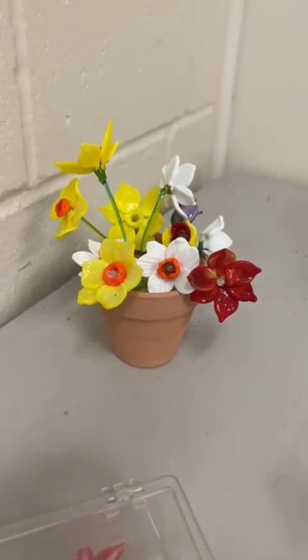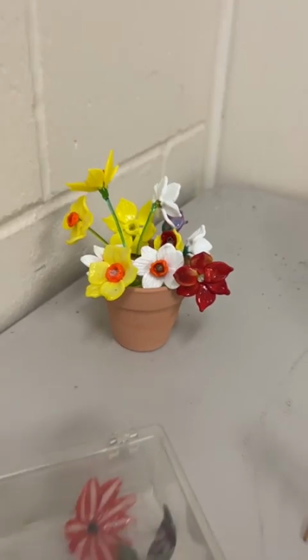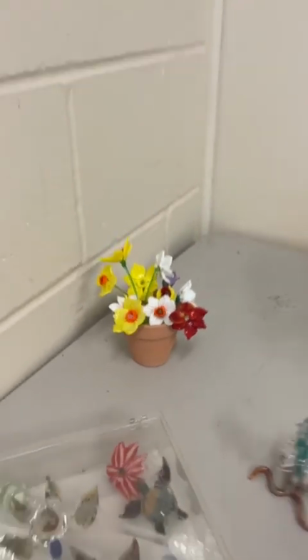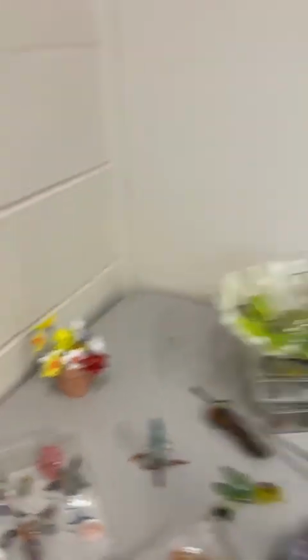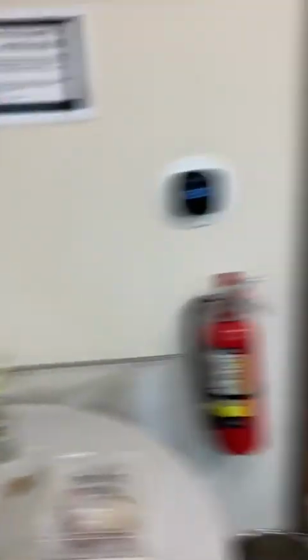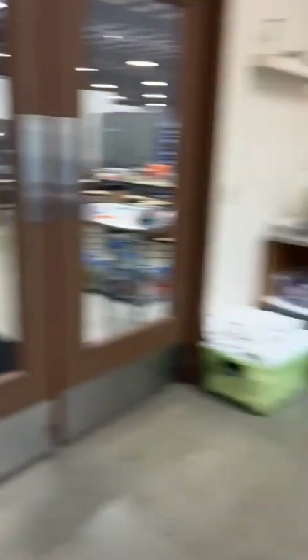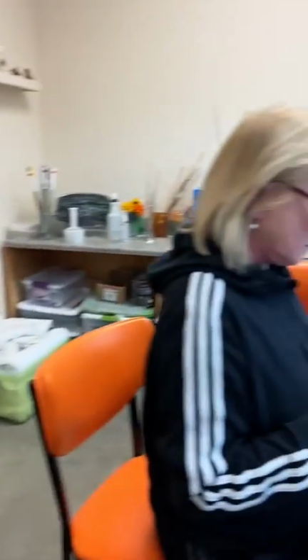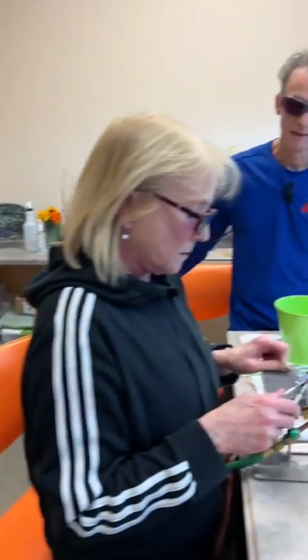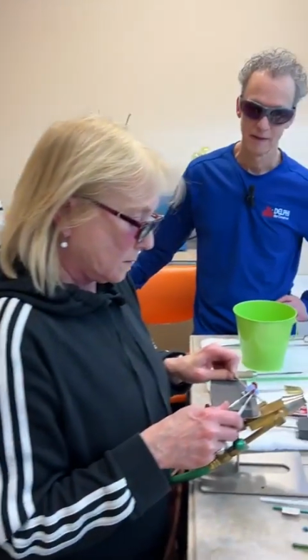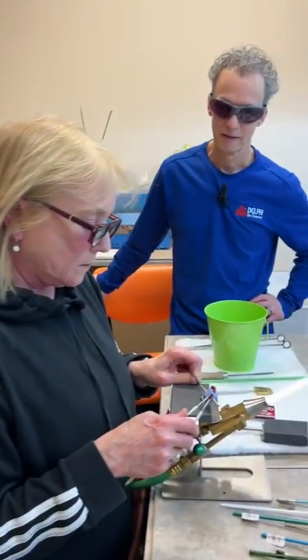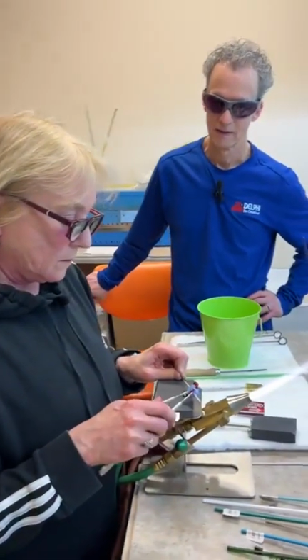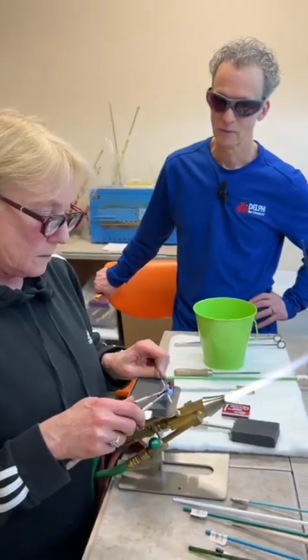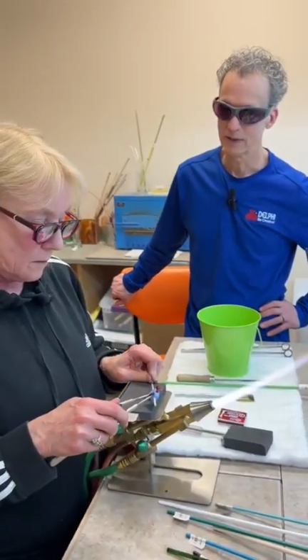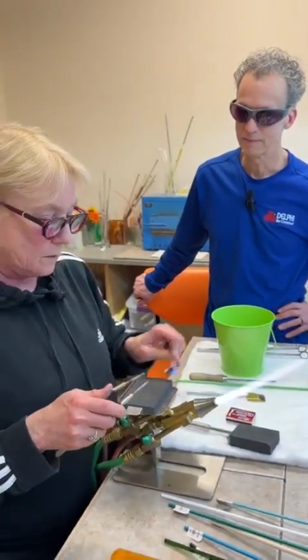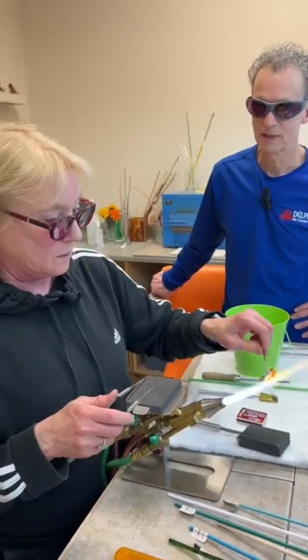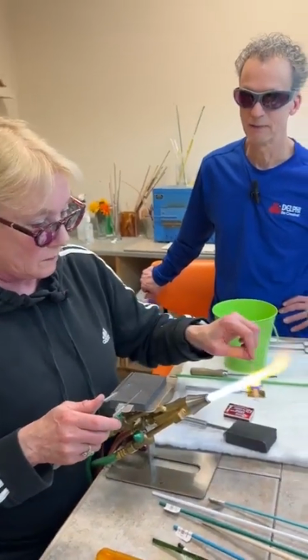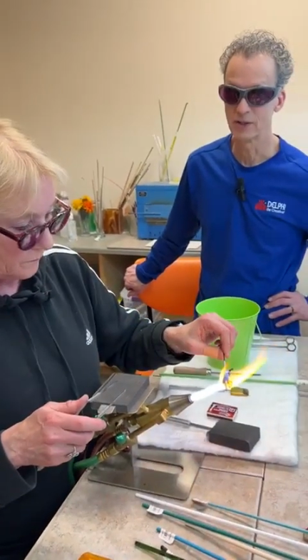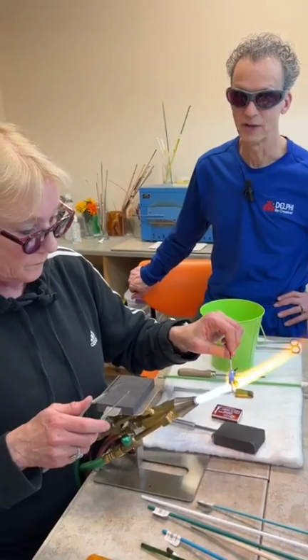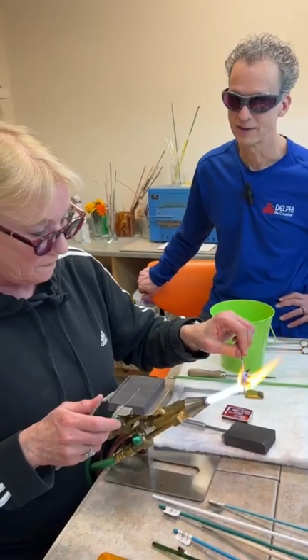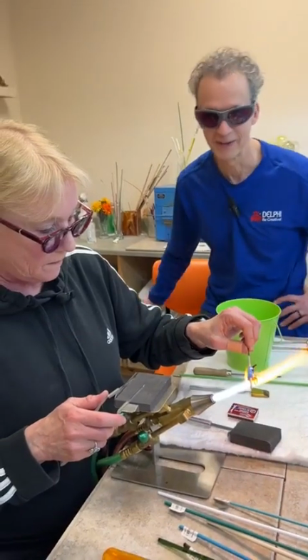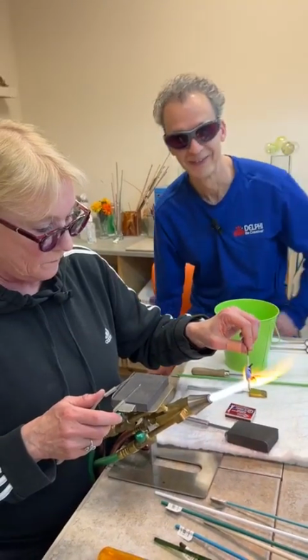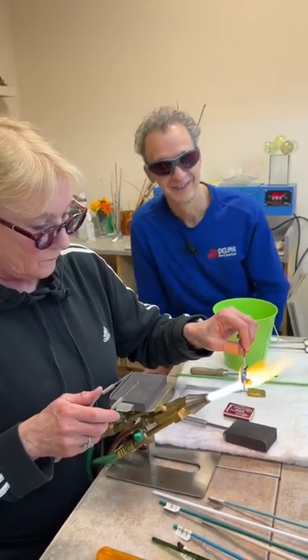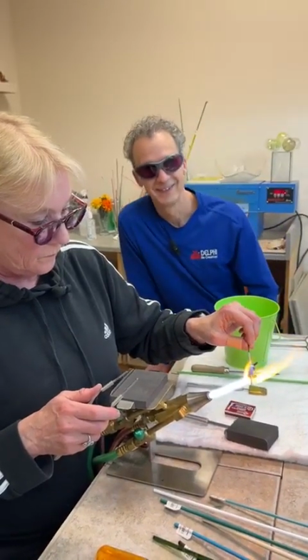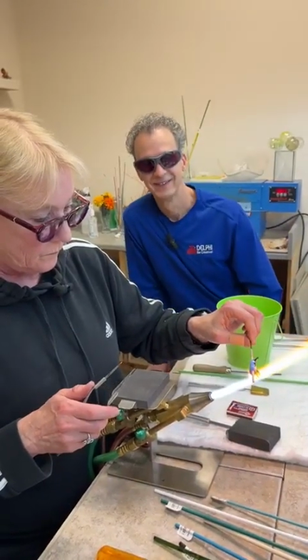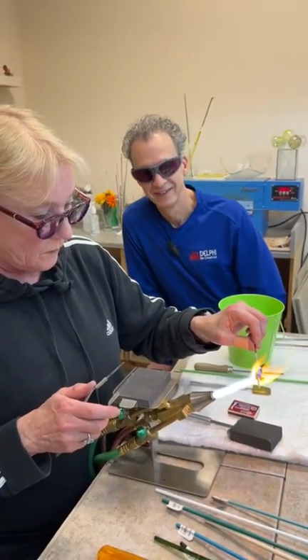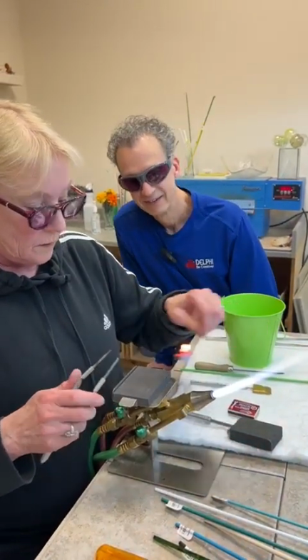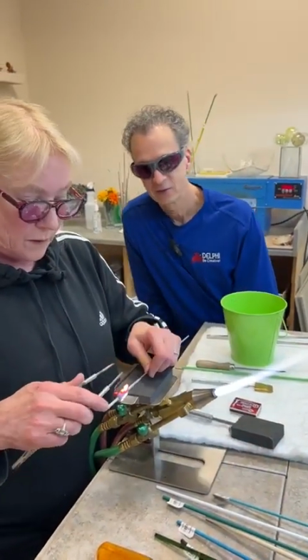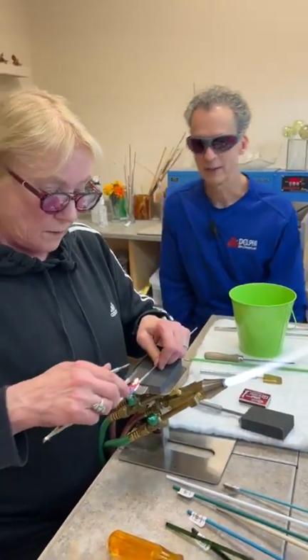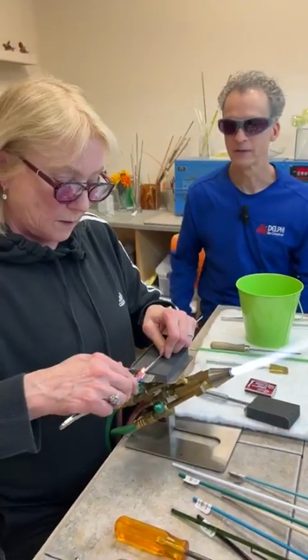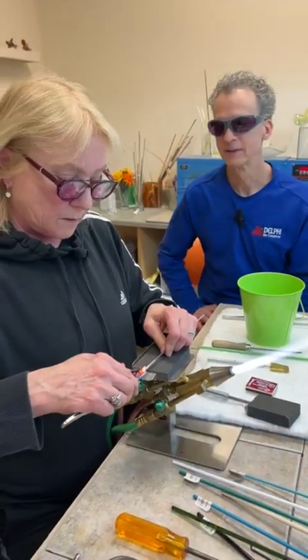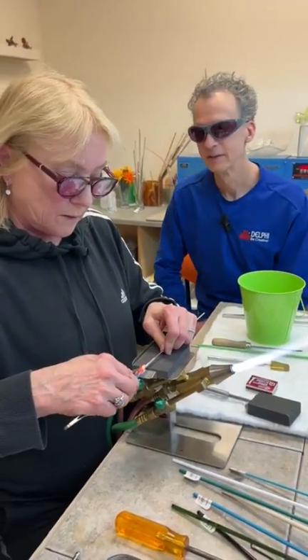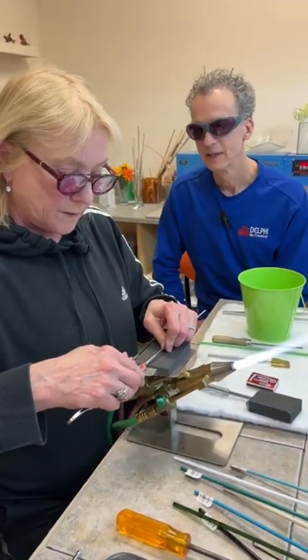If you want to watch a past video on that you can find those there as well. I'm going to use some tungsten picks now.